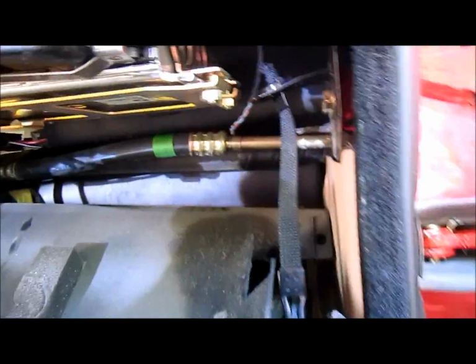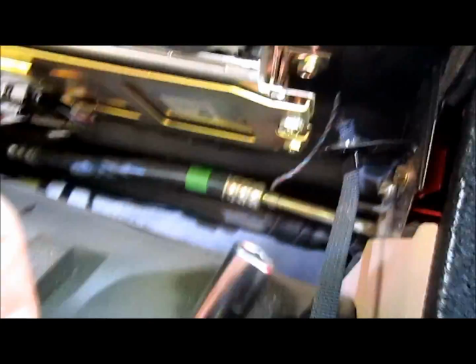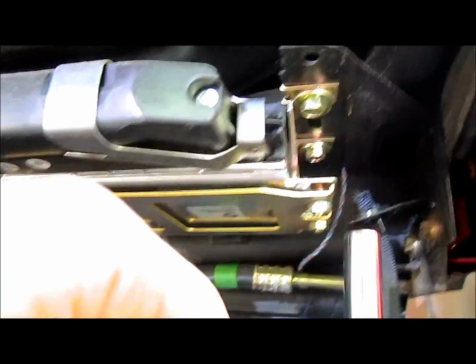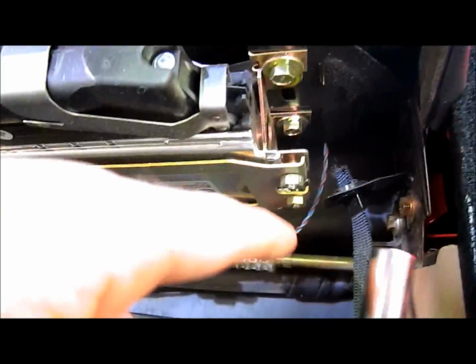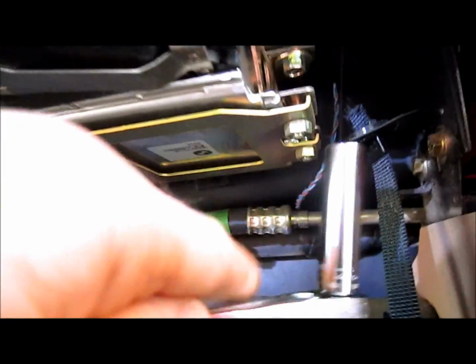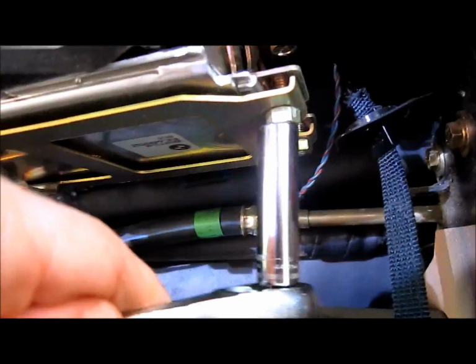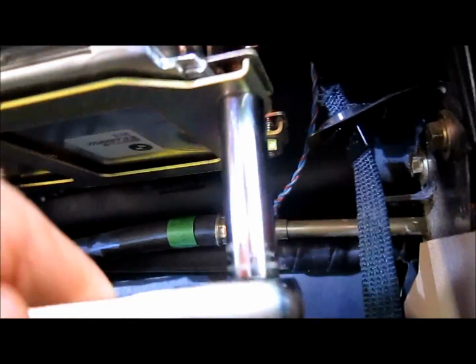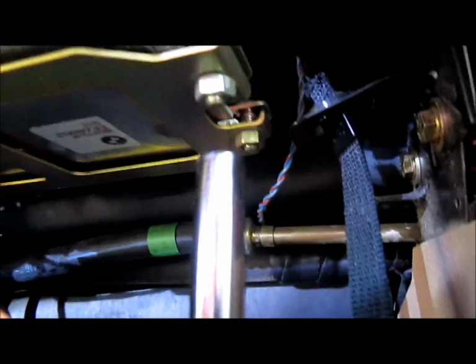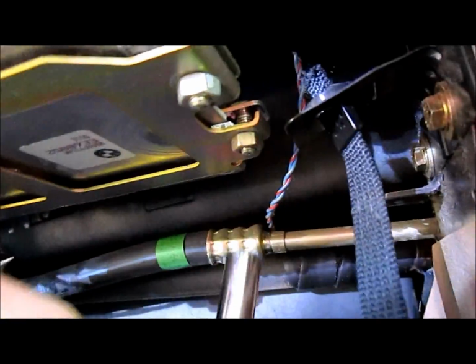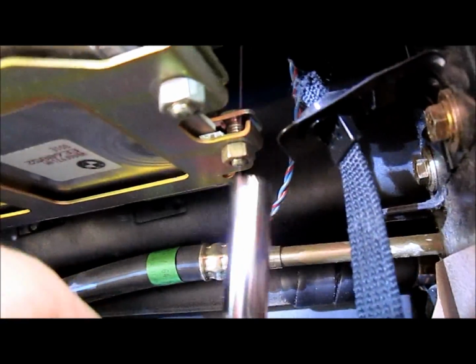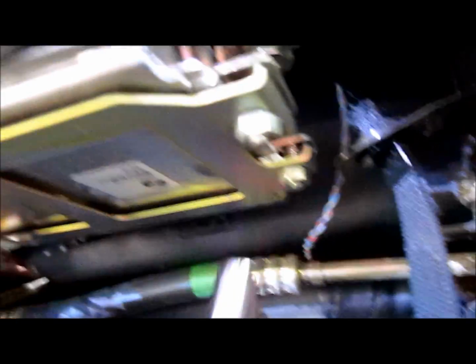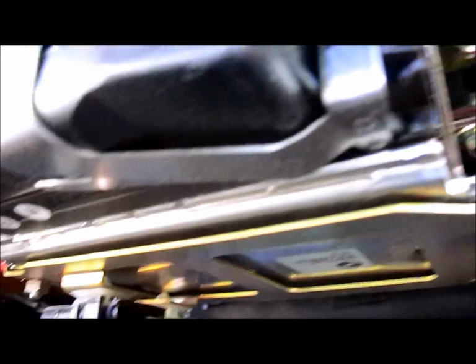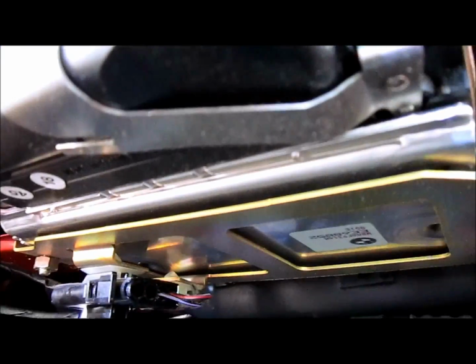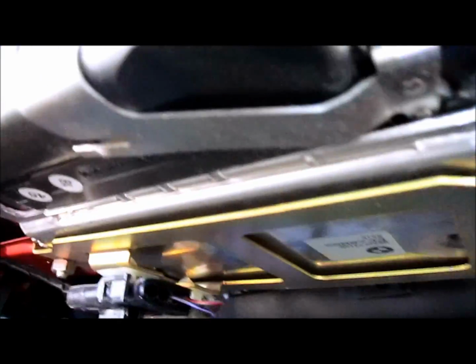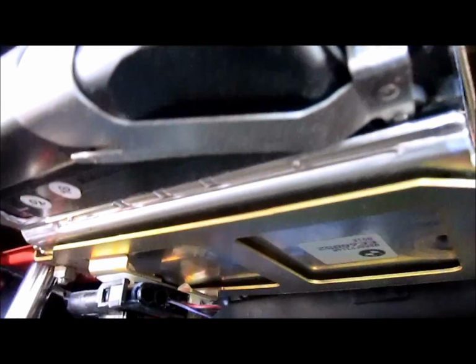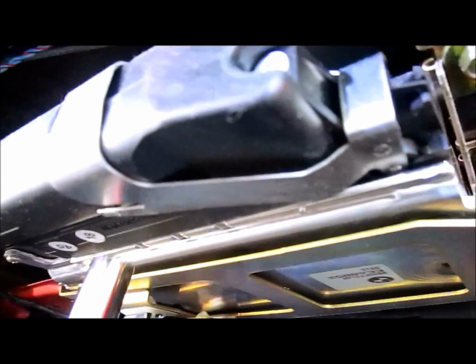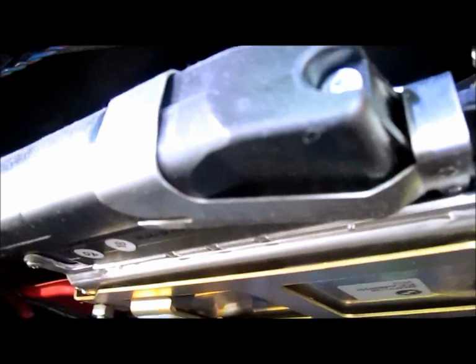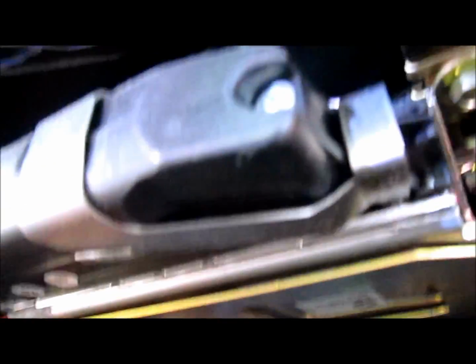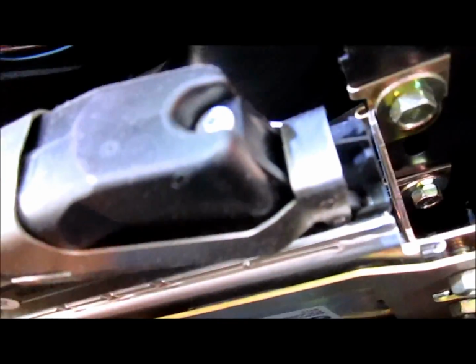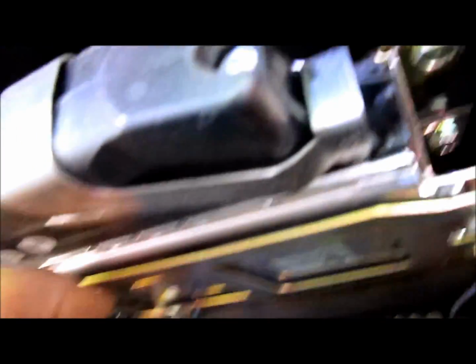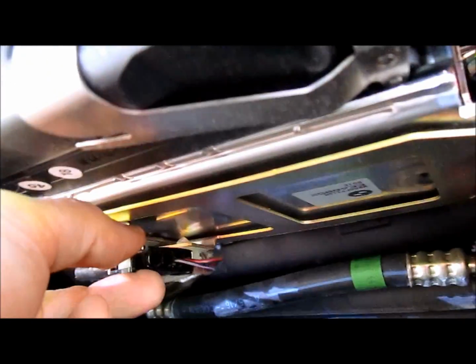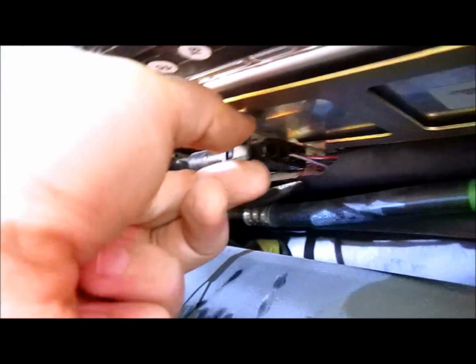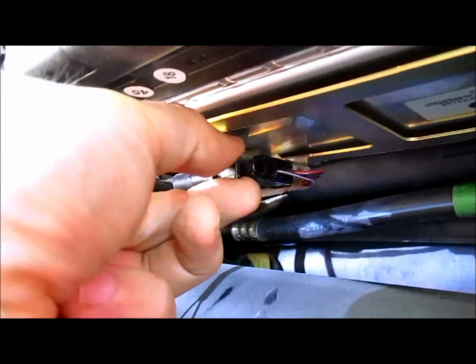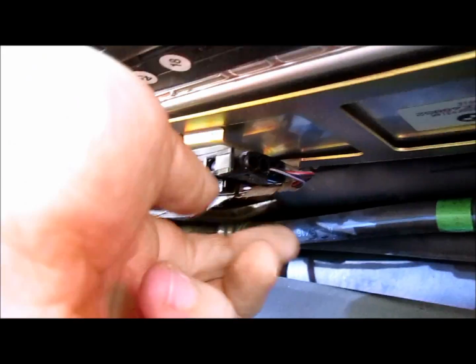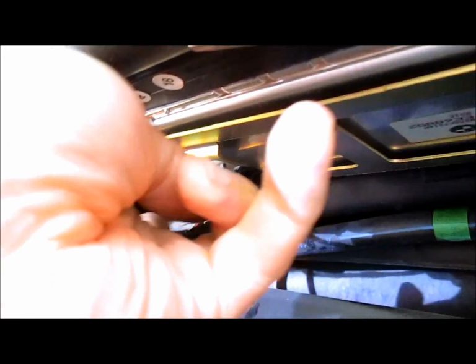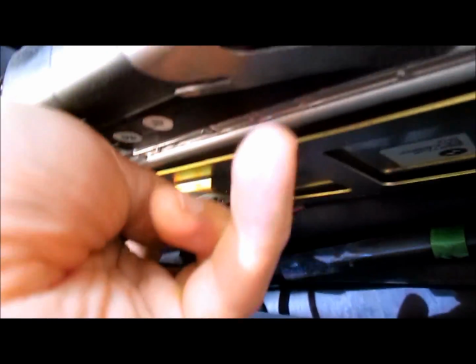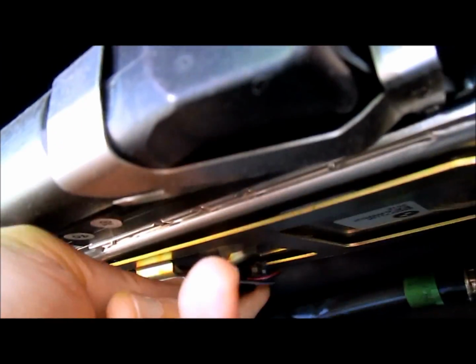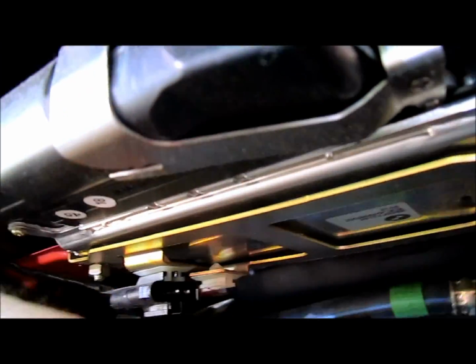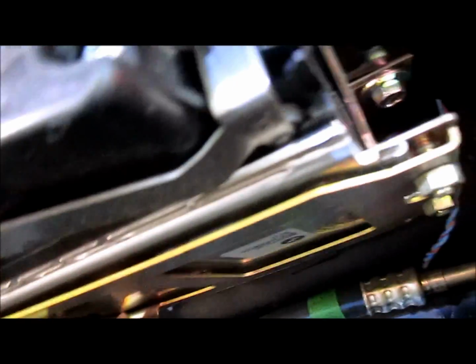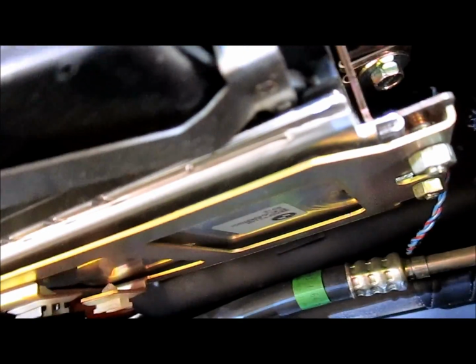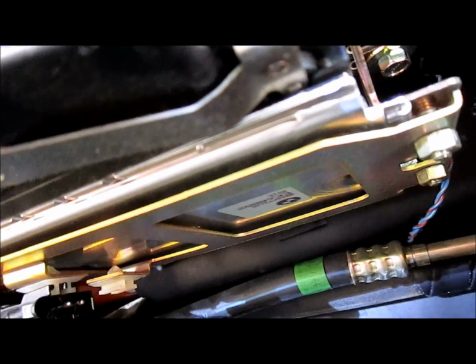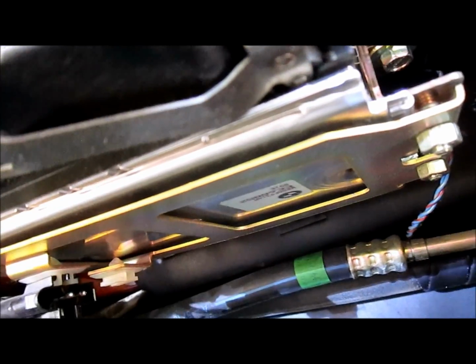Next, take a 10mm socket and loosen the four screws holding the bottom of the board up. Once you loosen those, you can unclip this — pinch the sides and pull it out of the way.